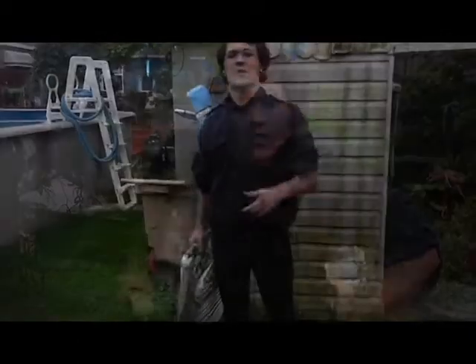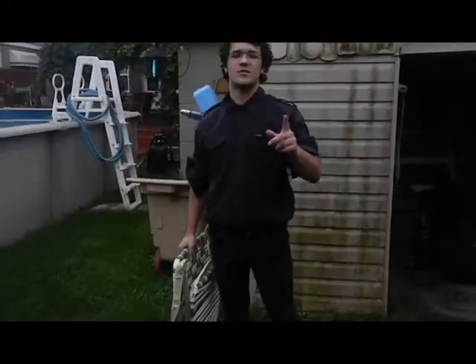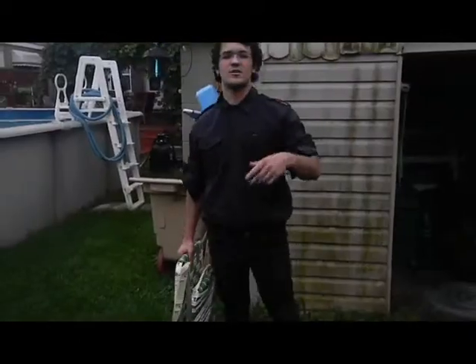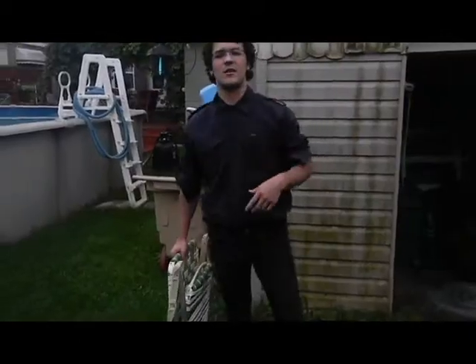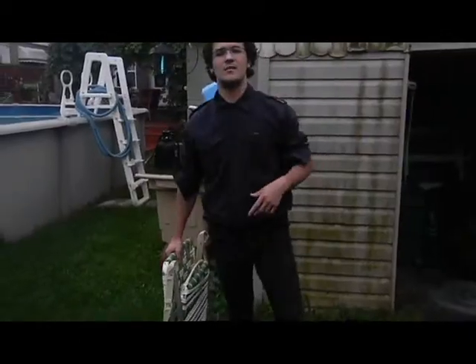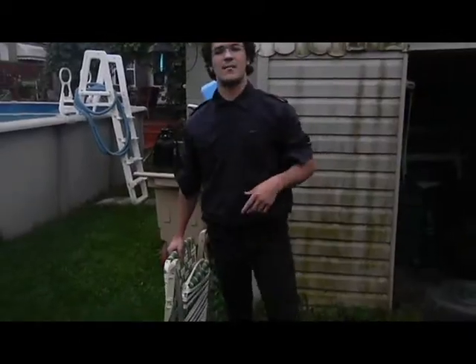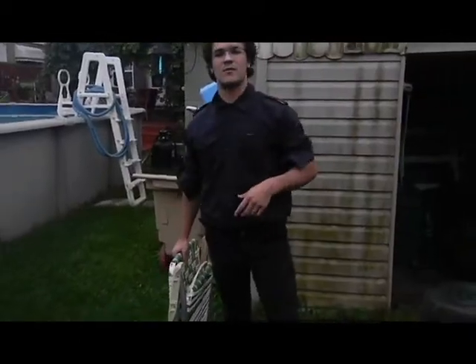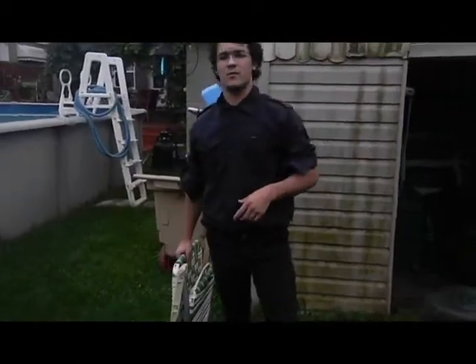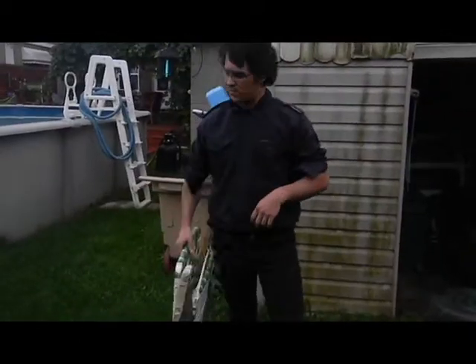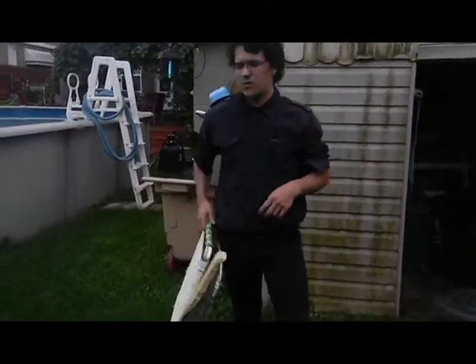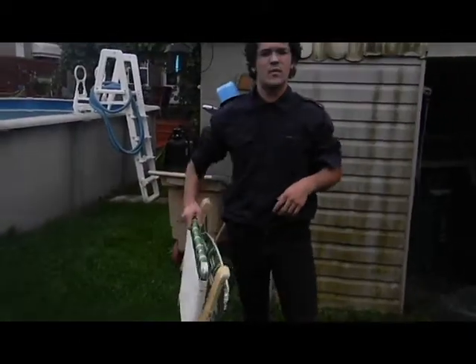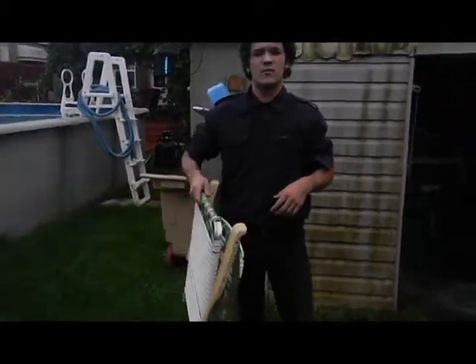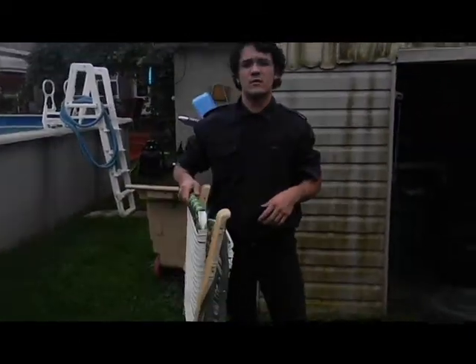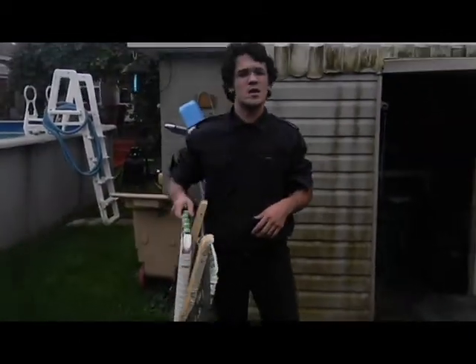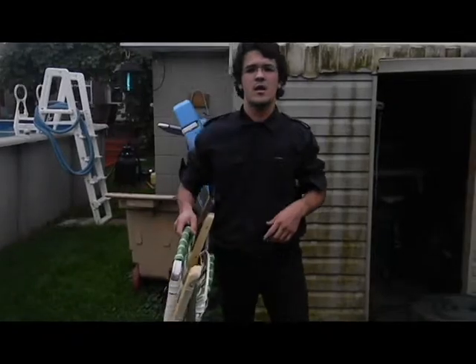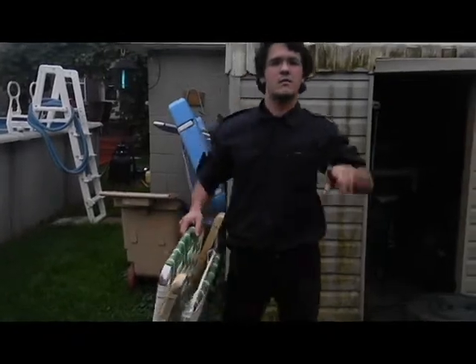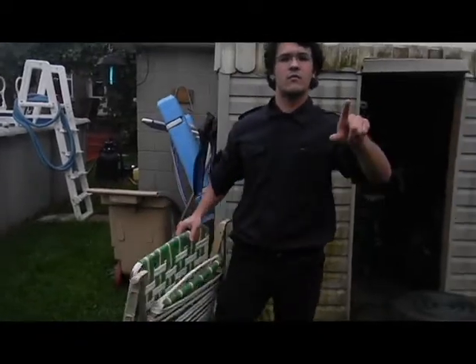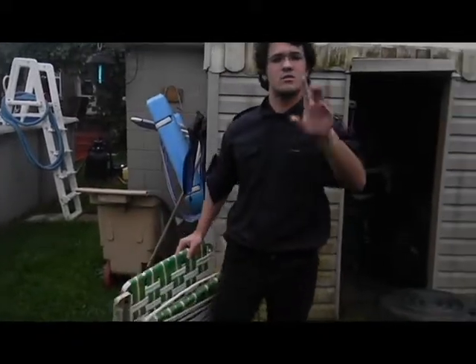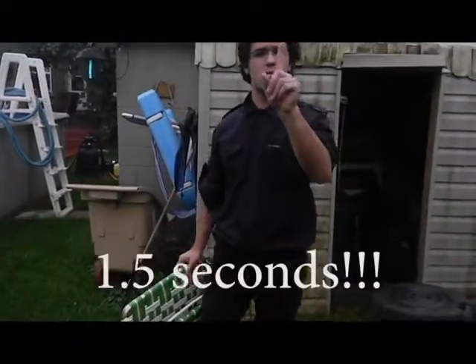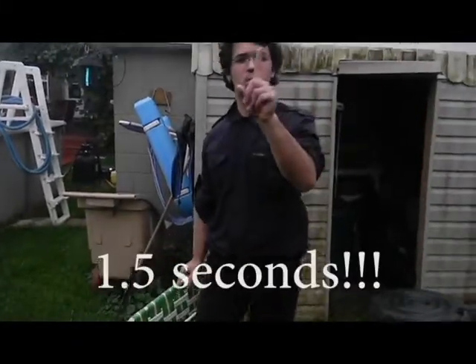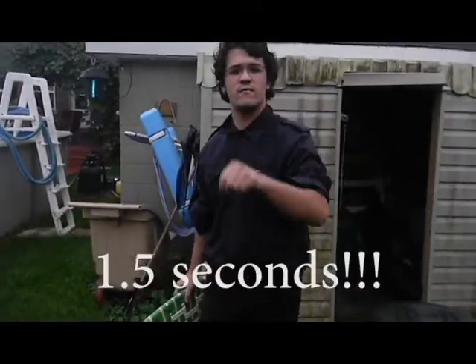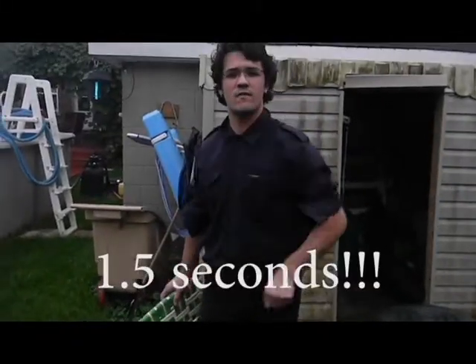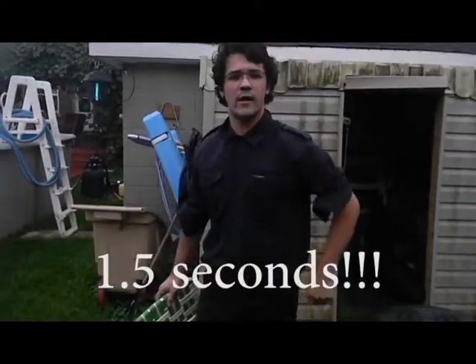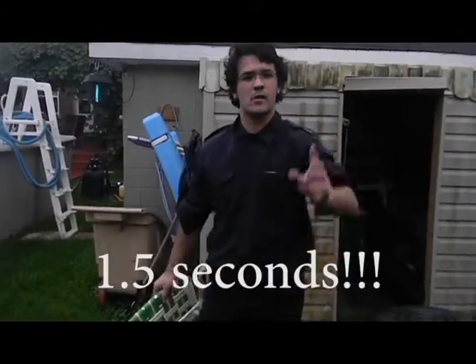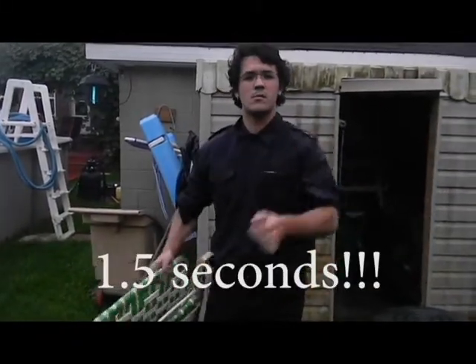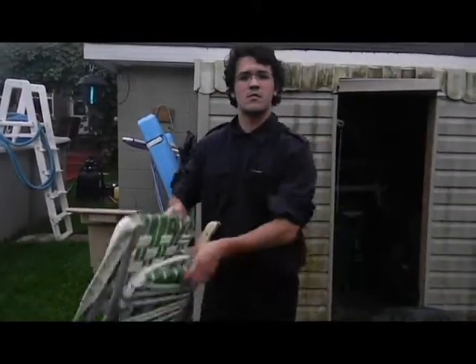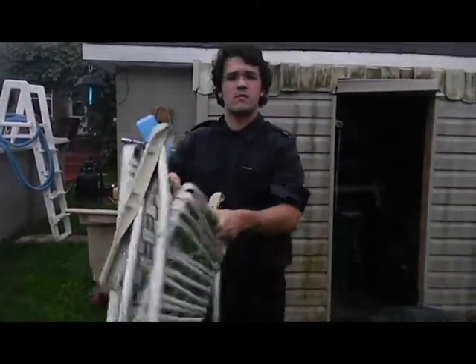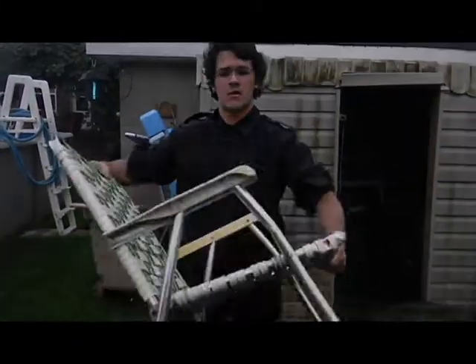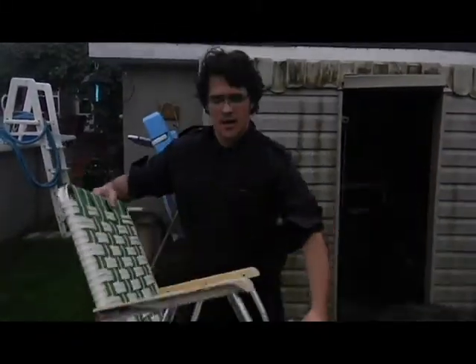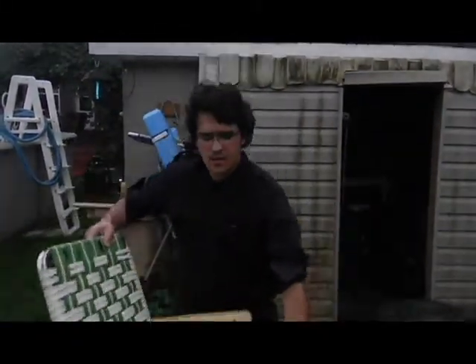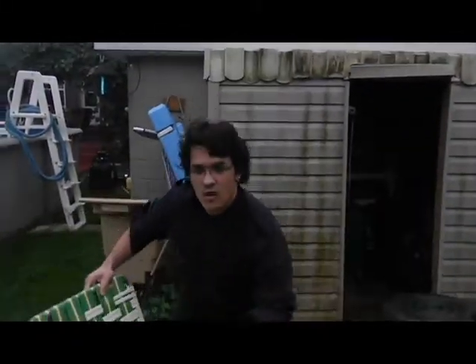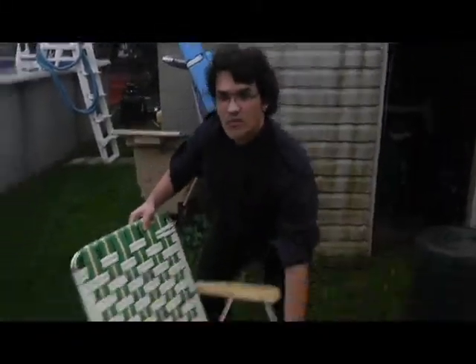Other chairs take a long time to unfold, but with the Green and White Folding Chair, it unfolds in just 1.5 seconds. Observe! And there you have it.